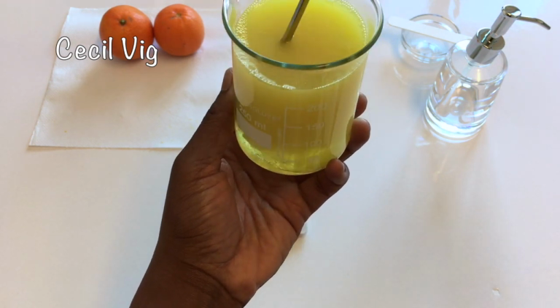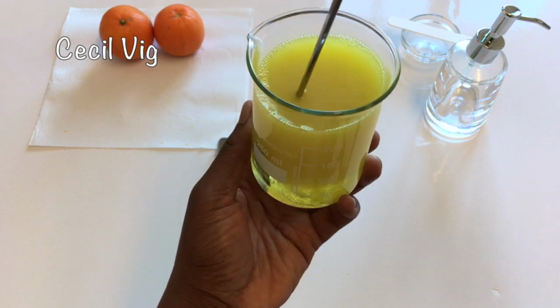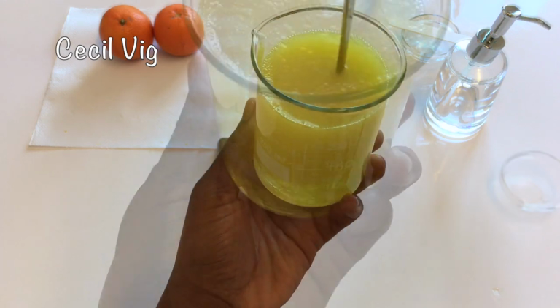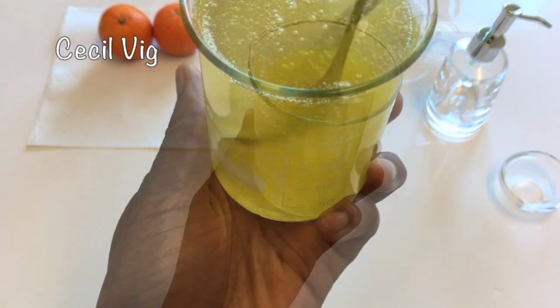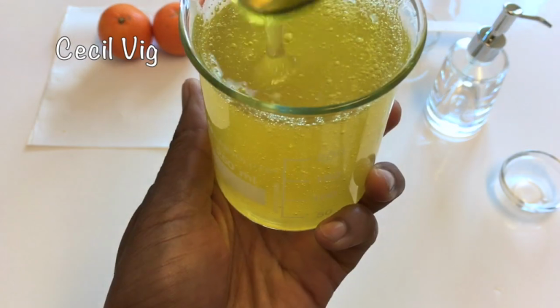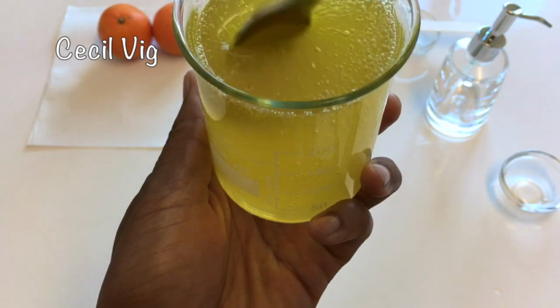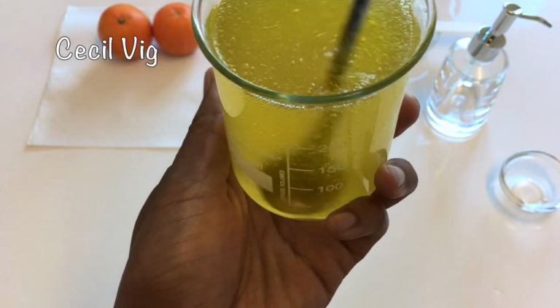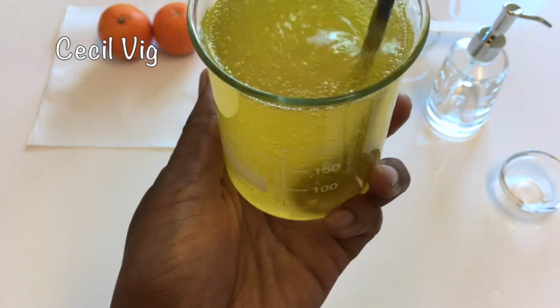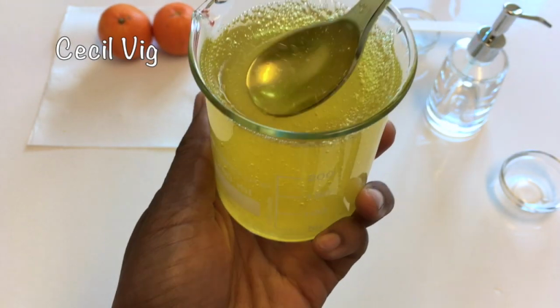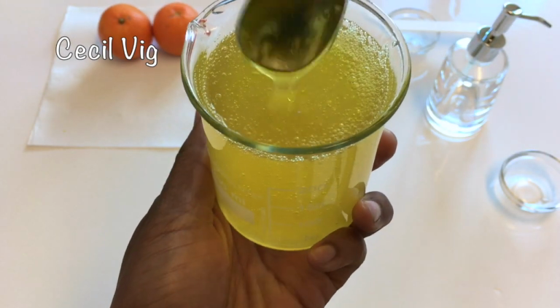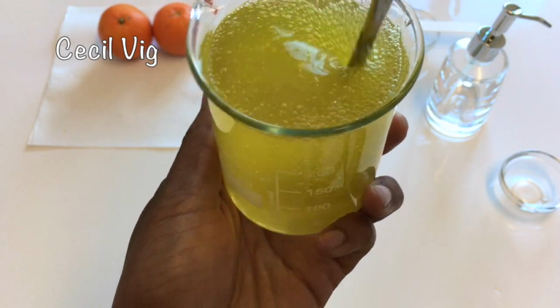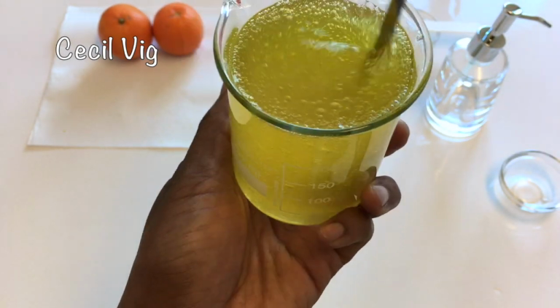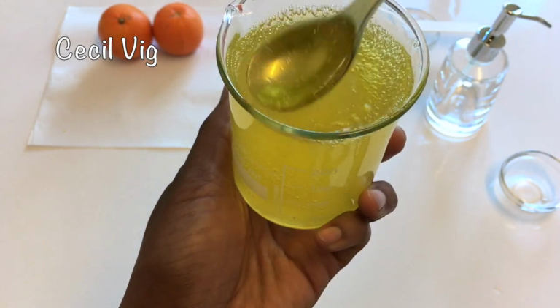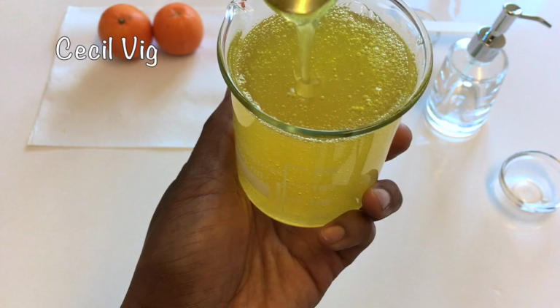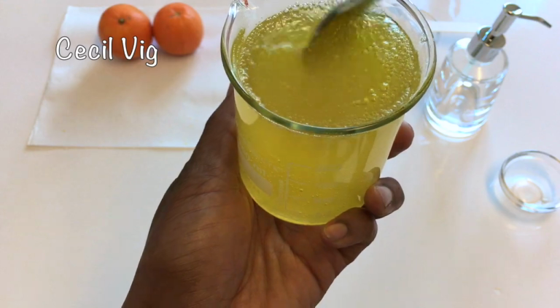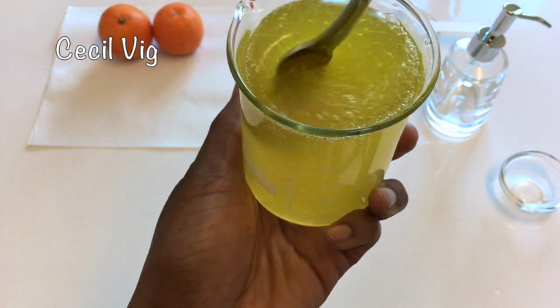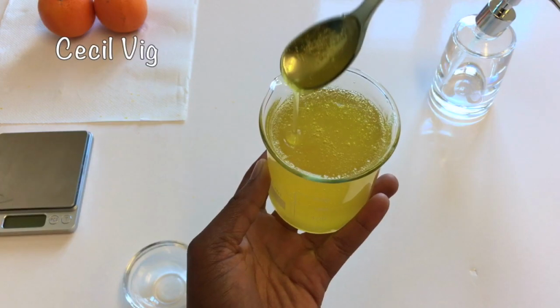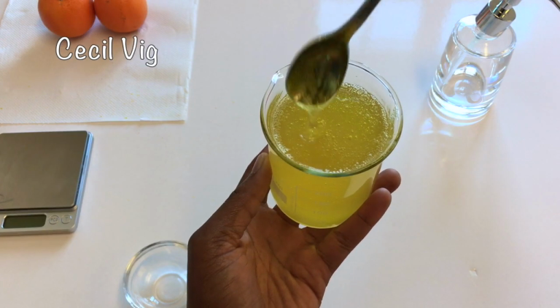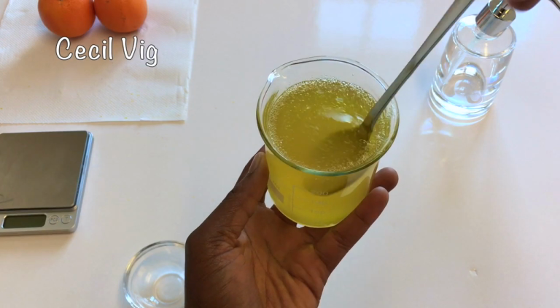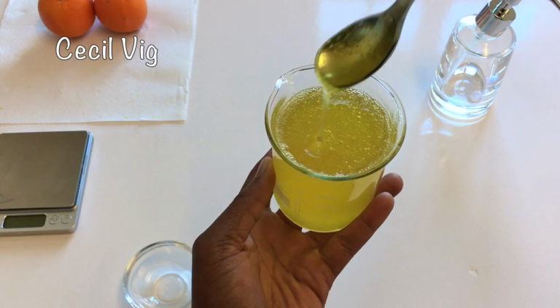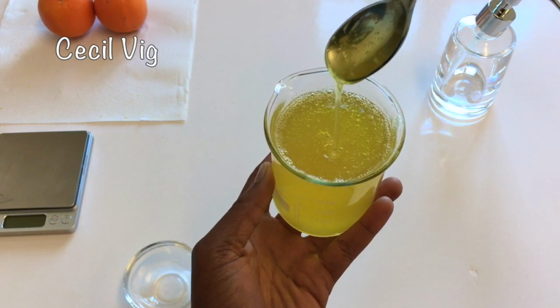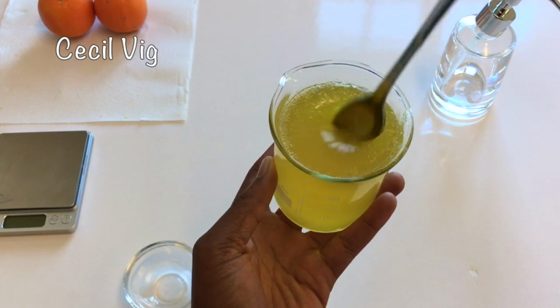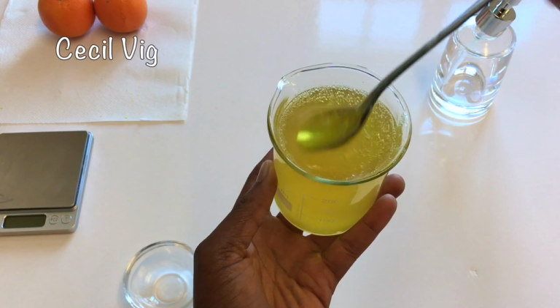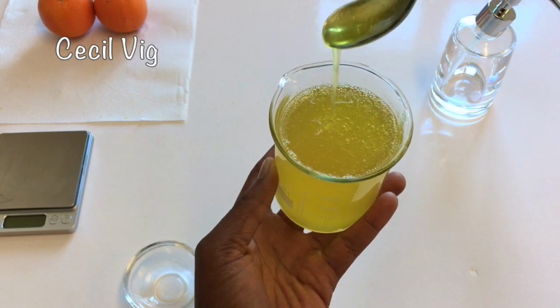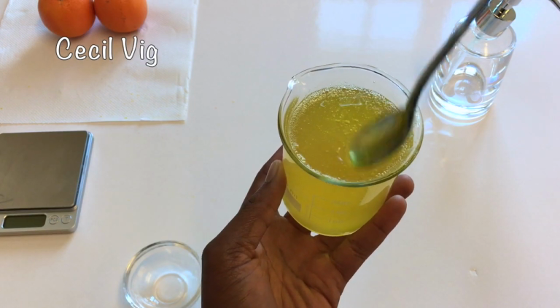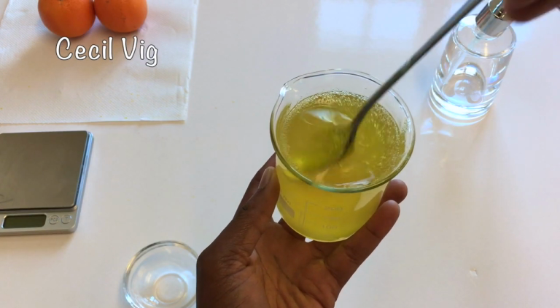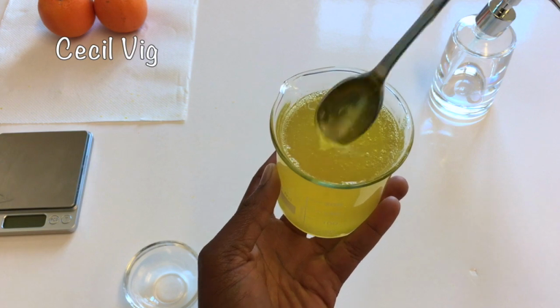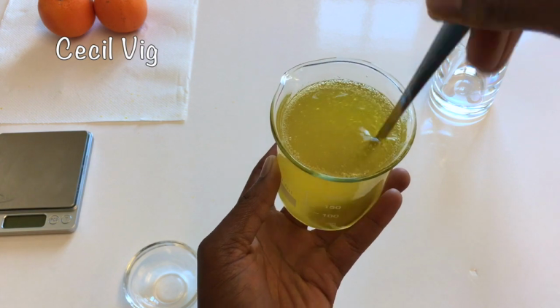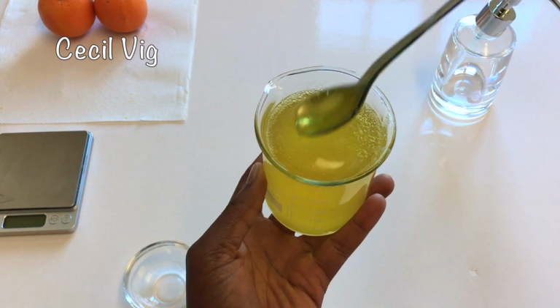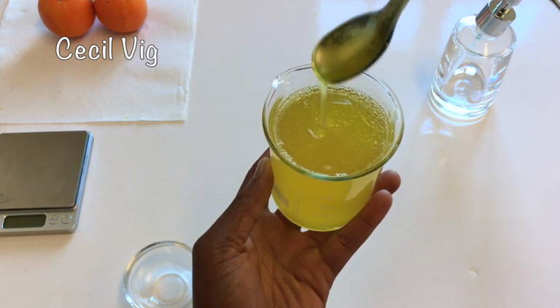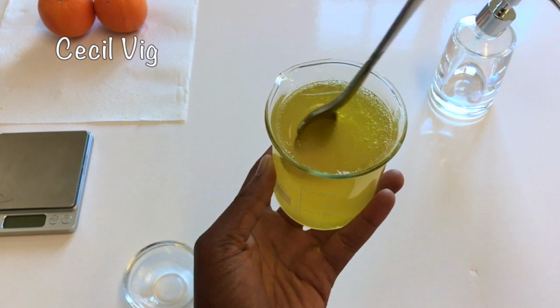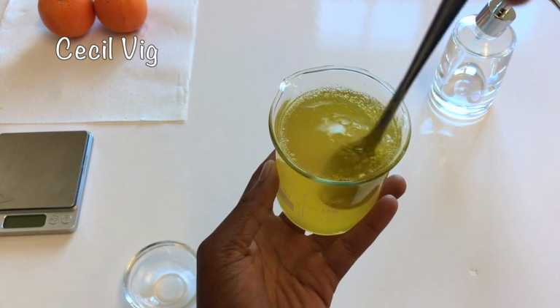I gently mix until the mixture homogenizes. I have been mixing for about 5 minutes. Do you see the viscosity? It is perfect.